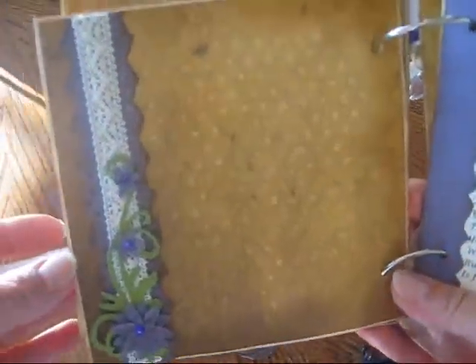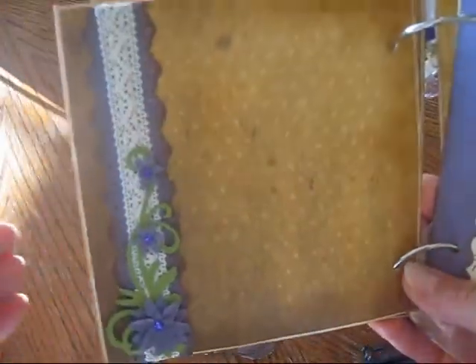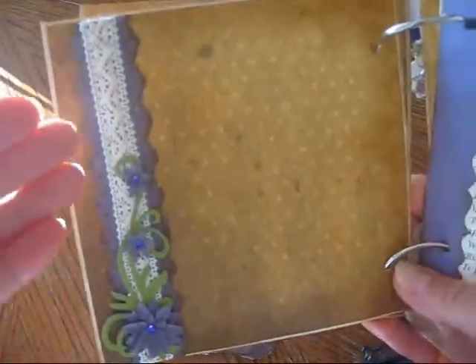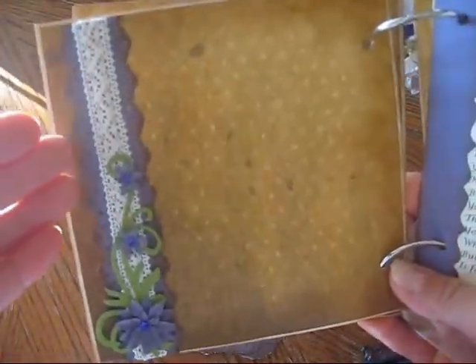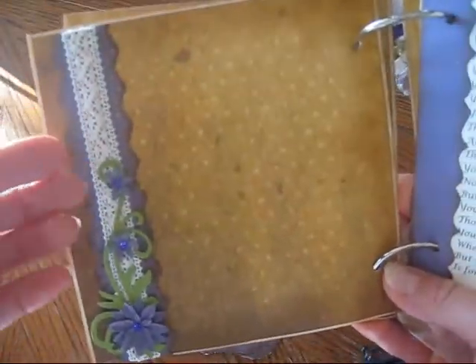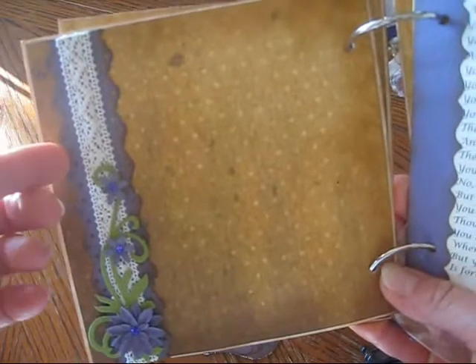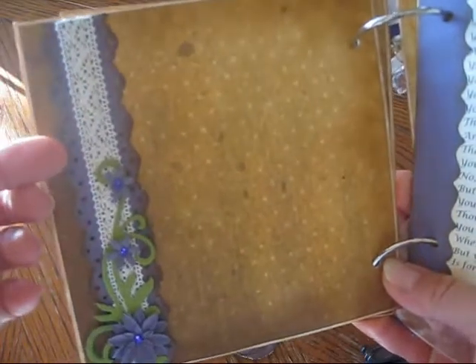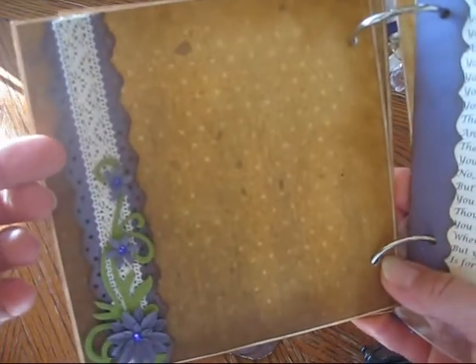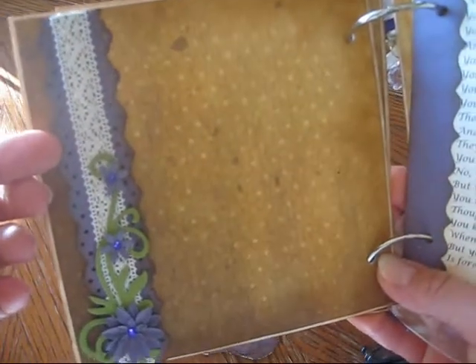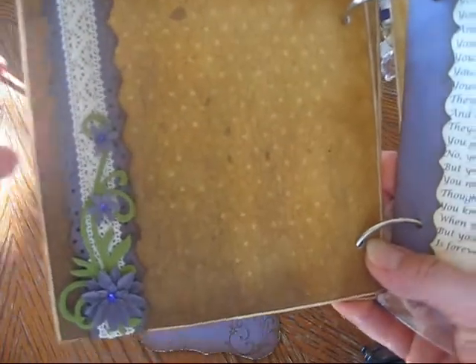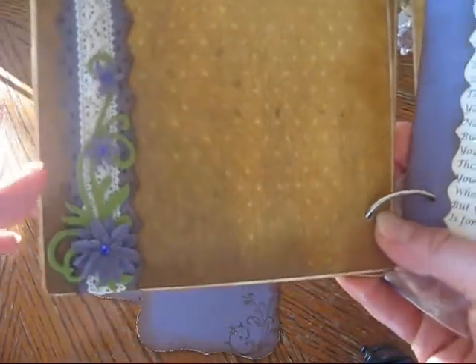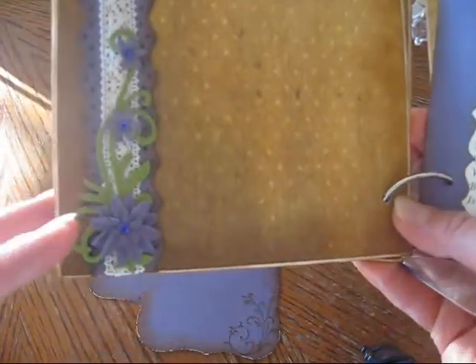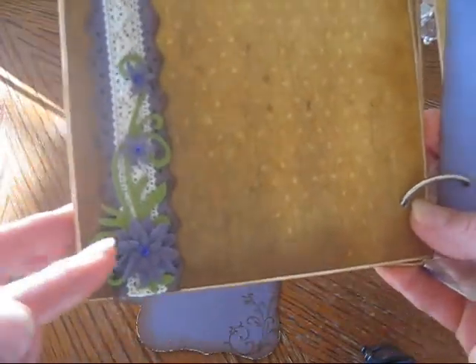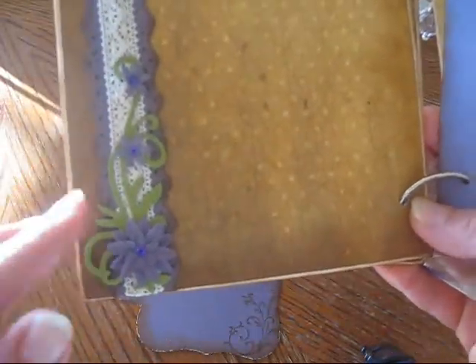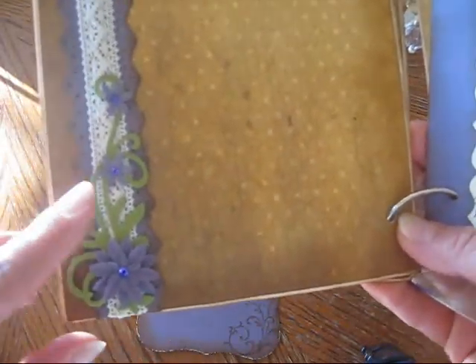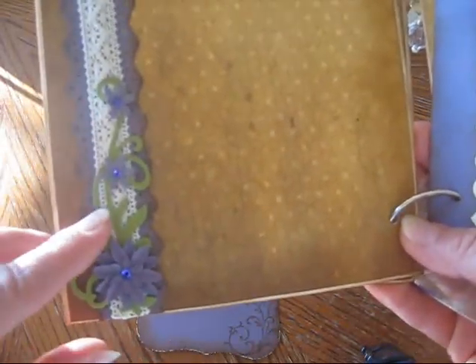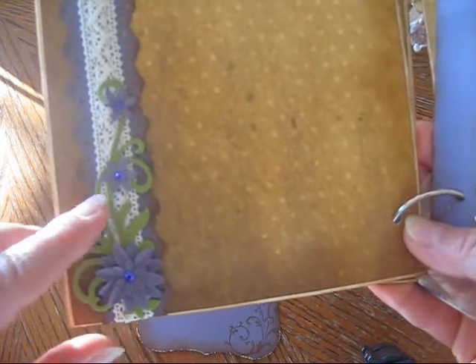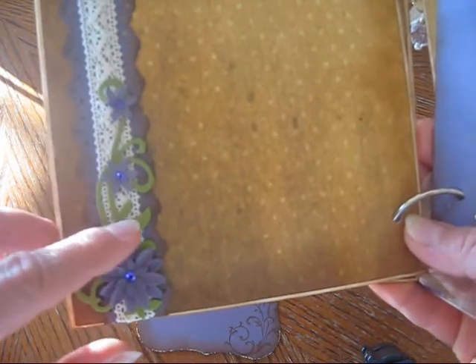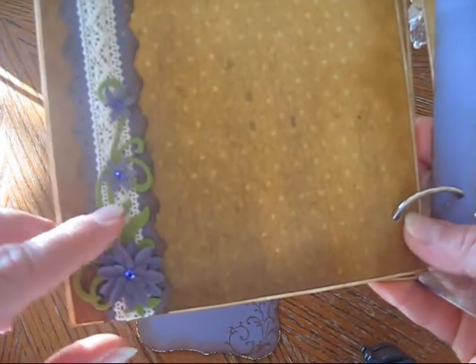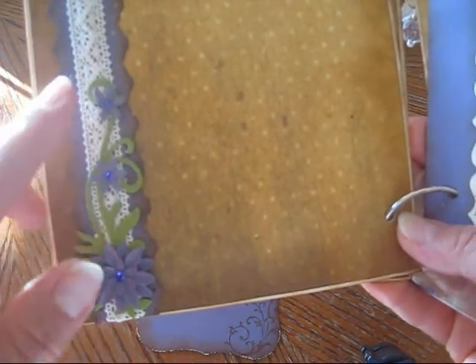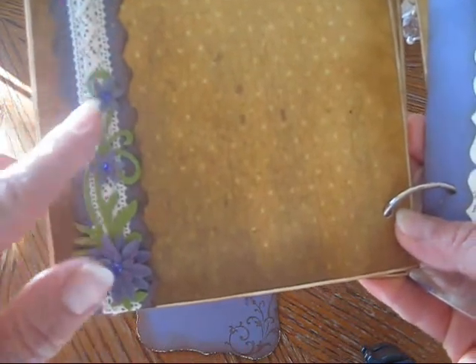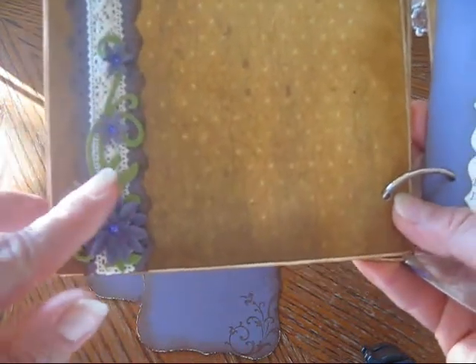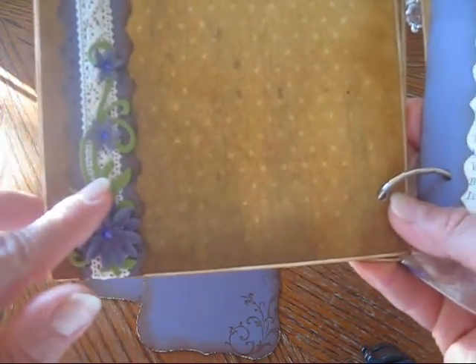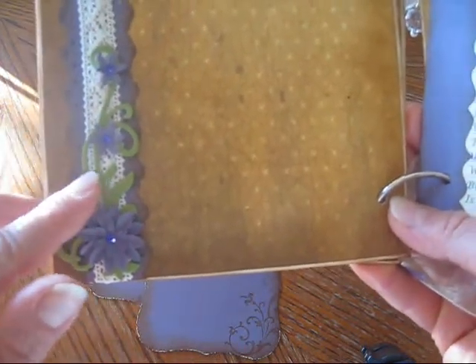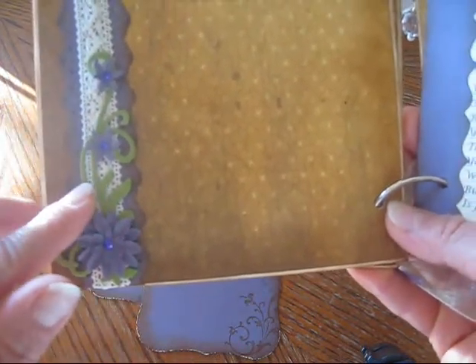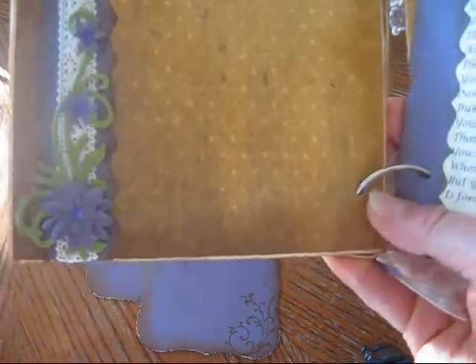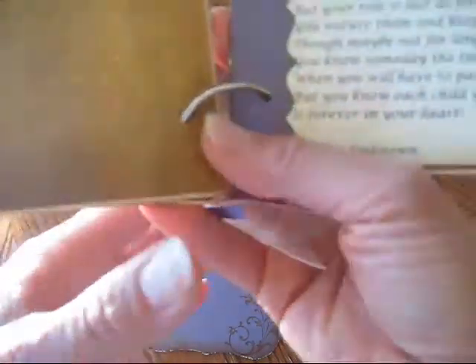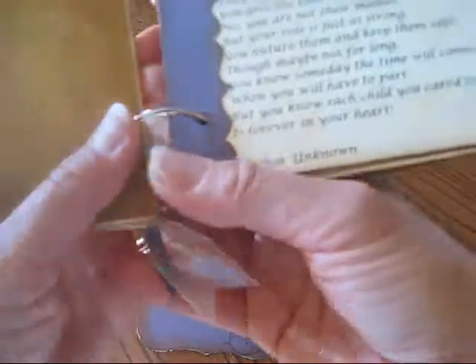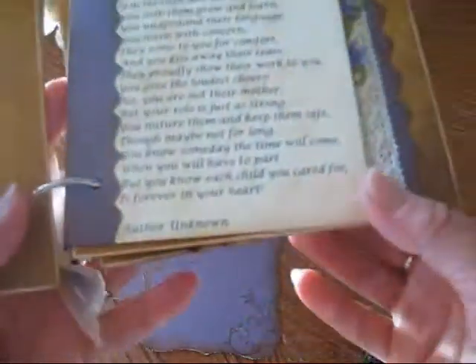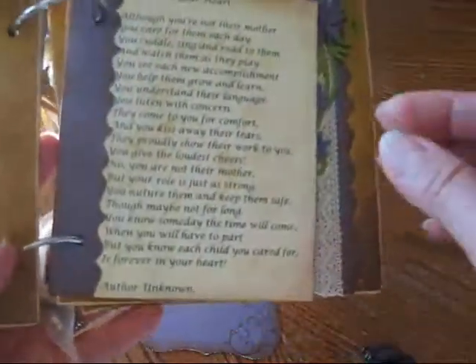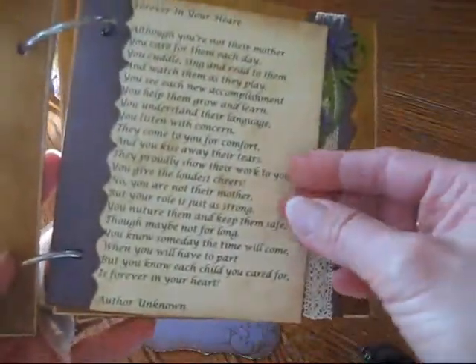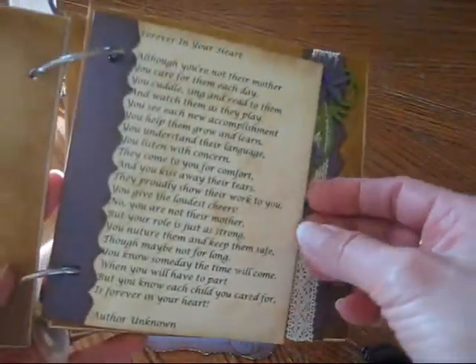On this page, it's just a place for a photo they can tuck in behind. I made these flowers, and this swirly image is from Spellbinders also. And just a poem.